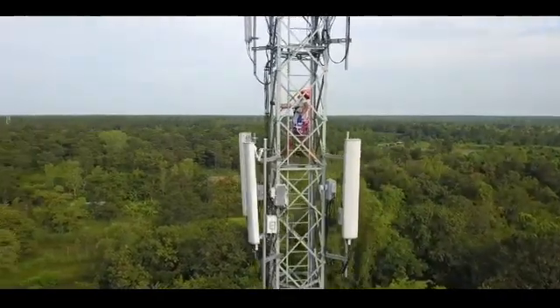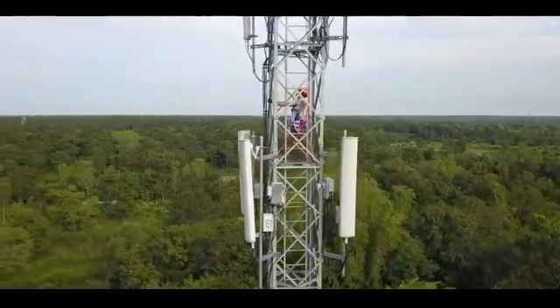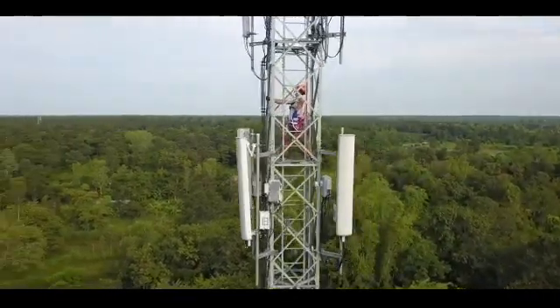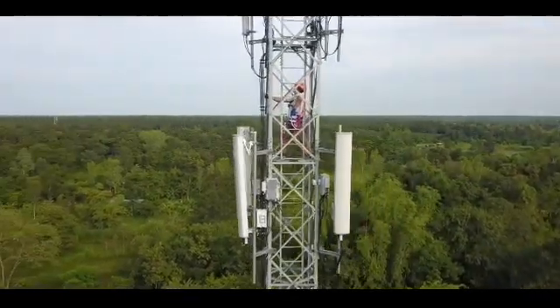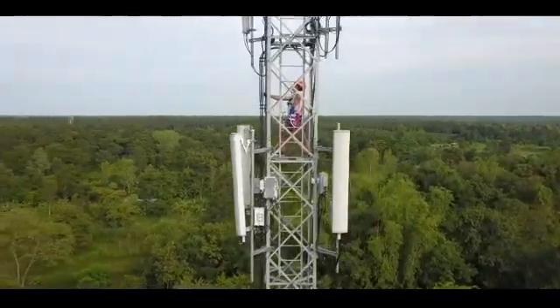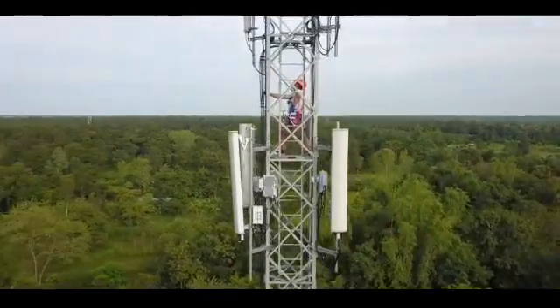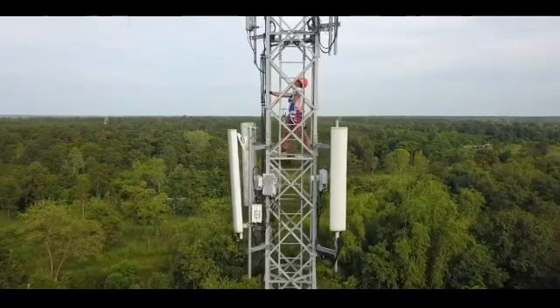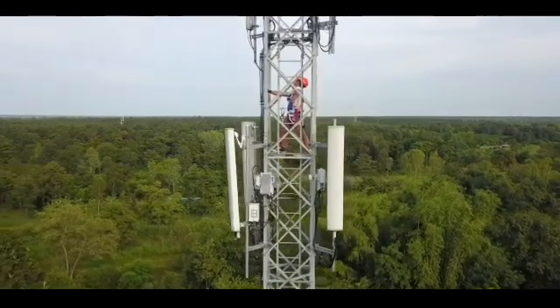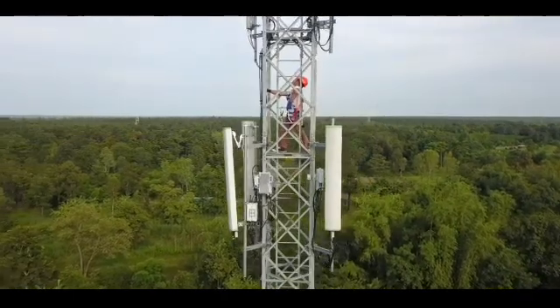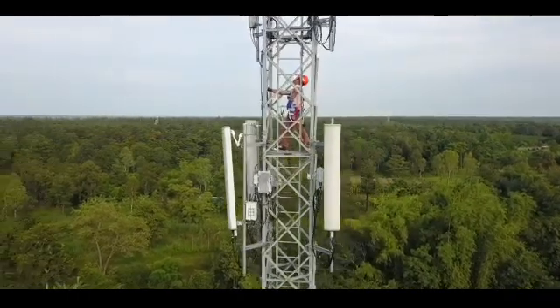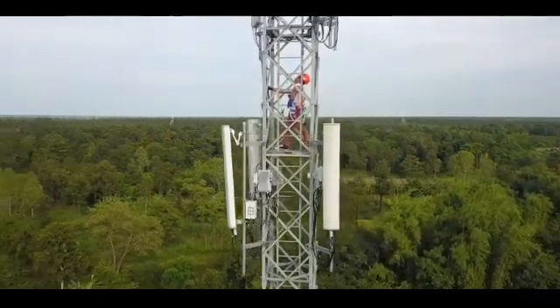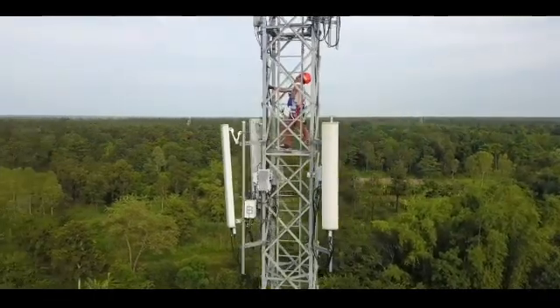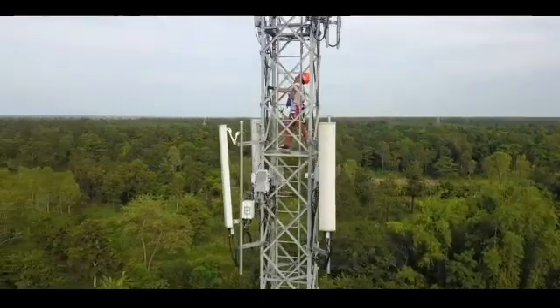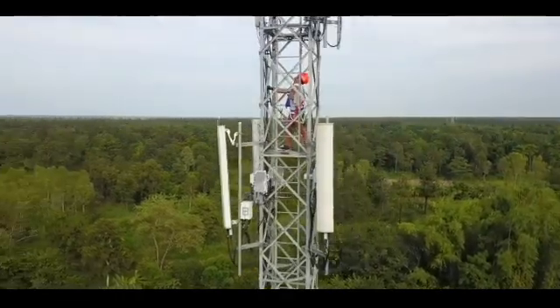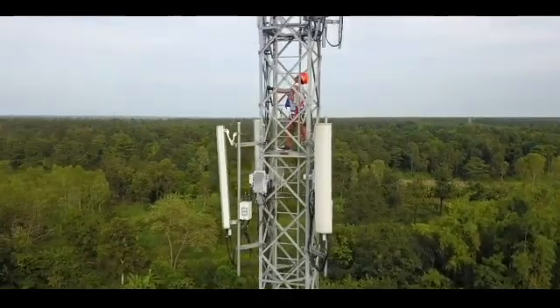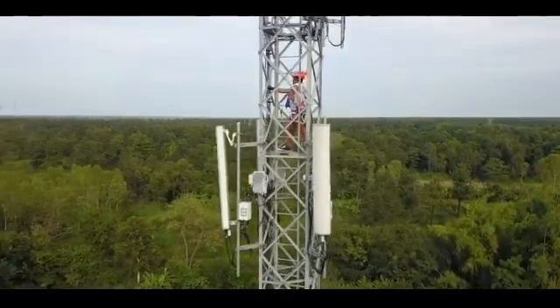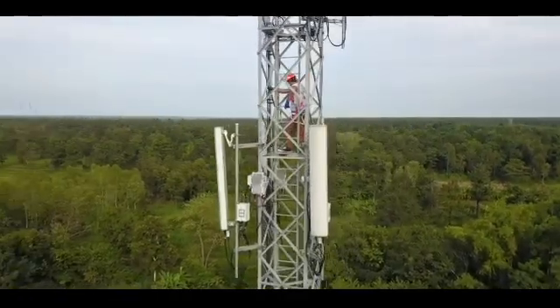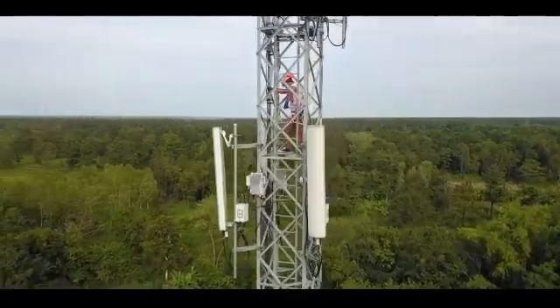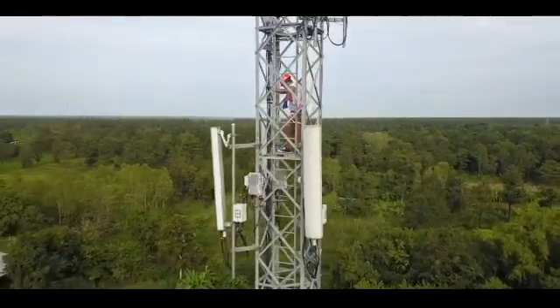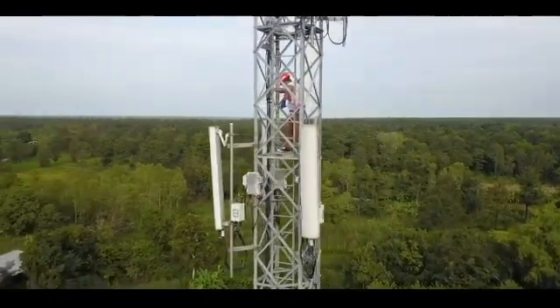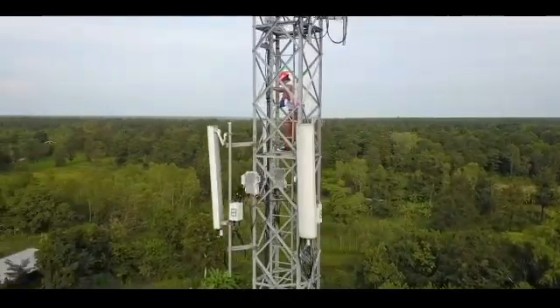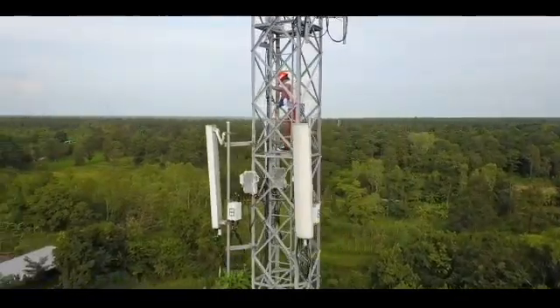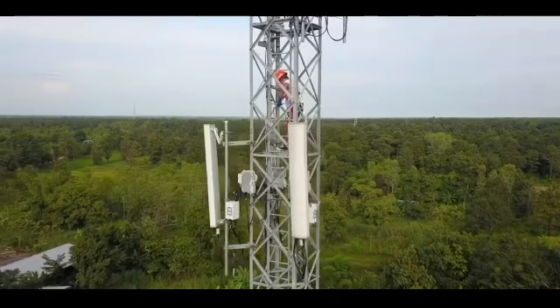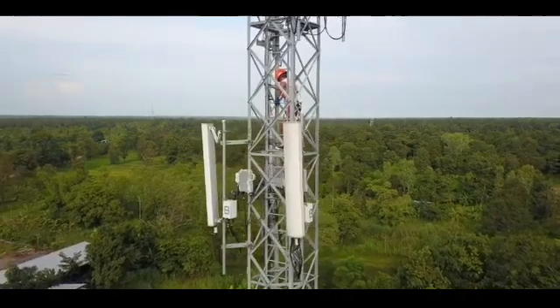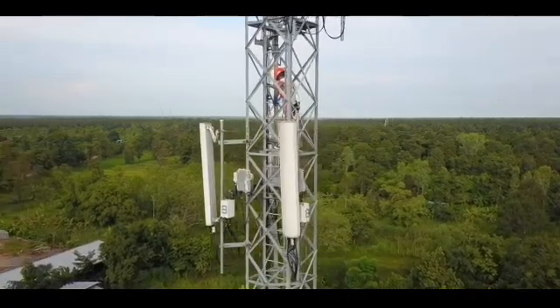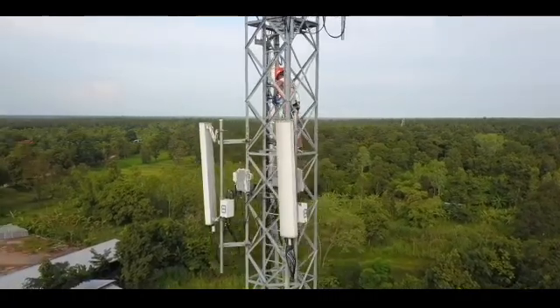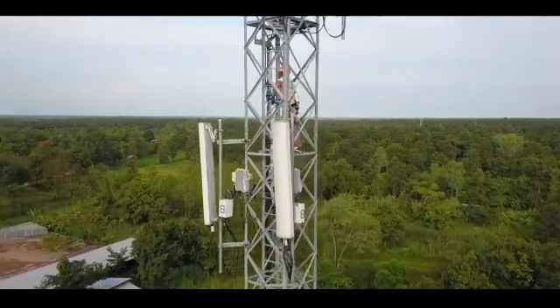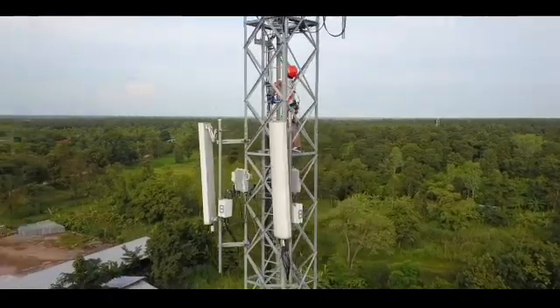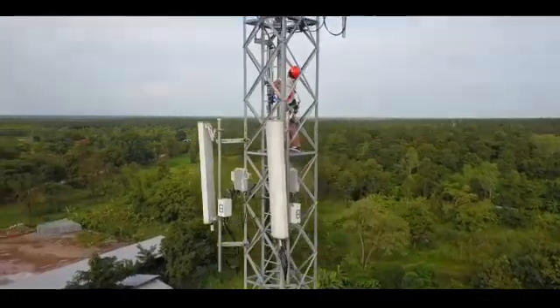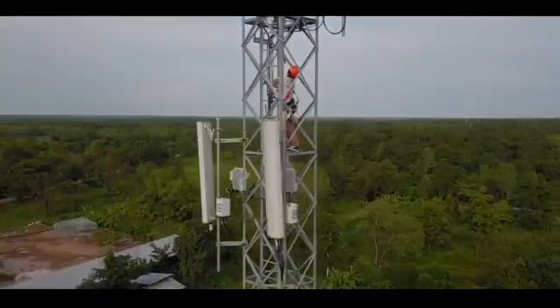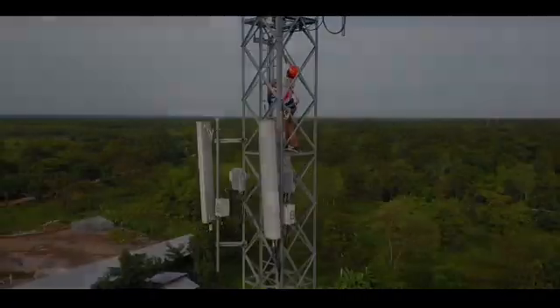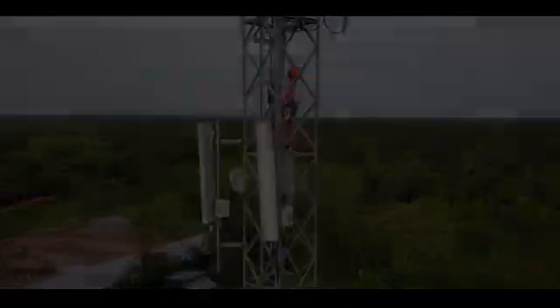Now you must have understood very well why these red colored lights are installed on the mobile tower. Hope you liked the information. Thank you.